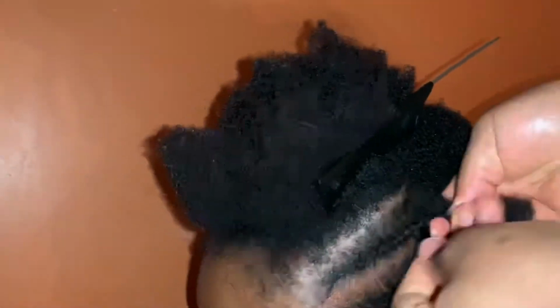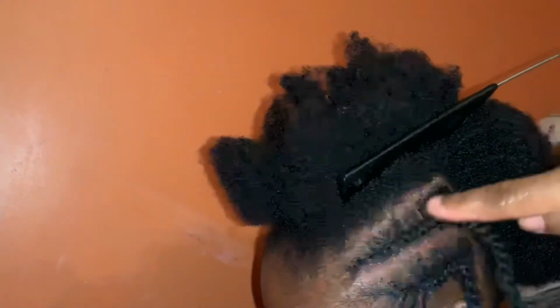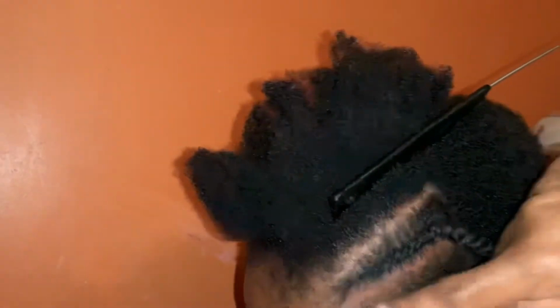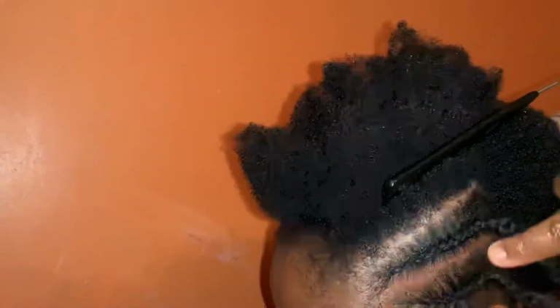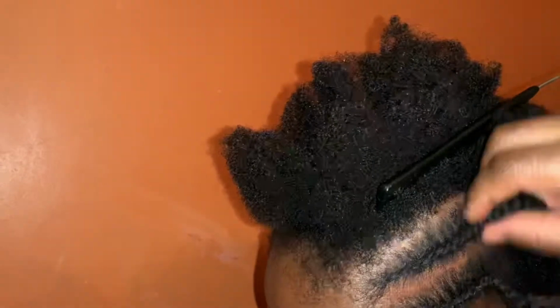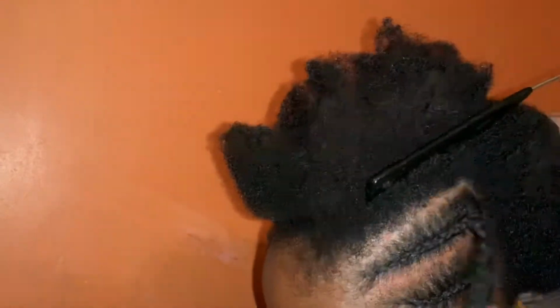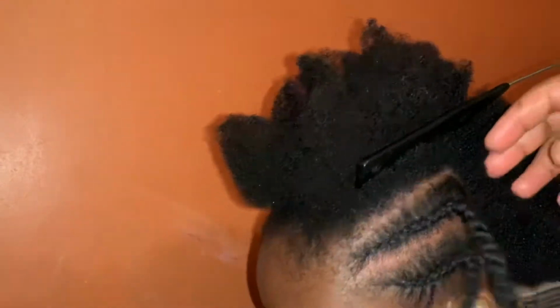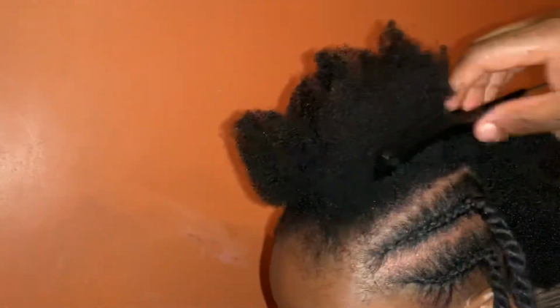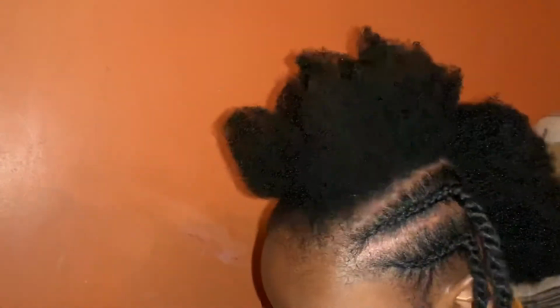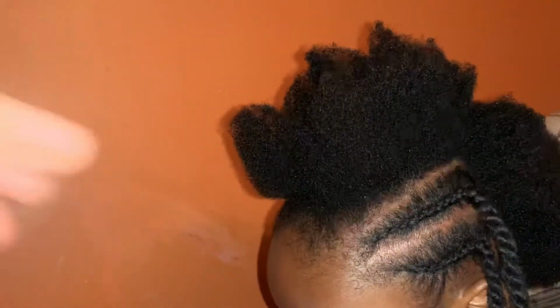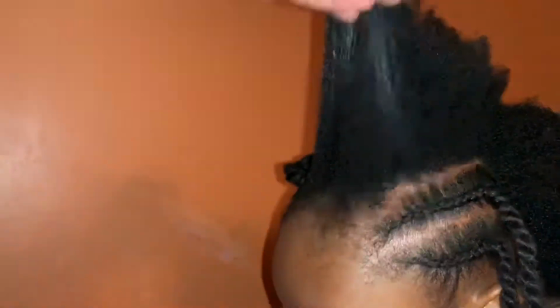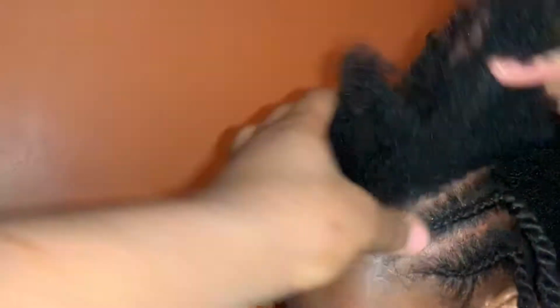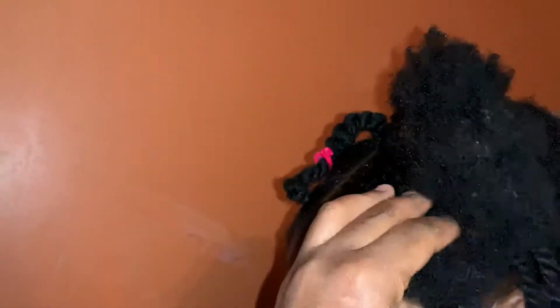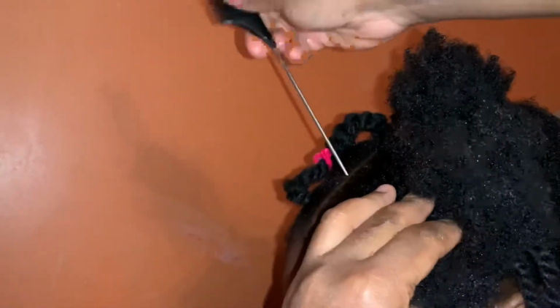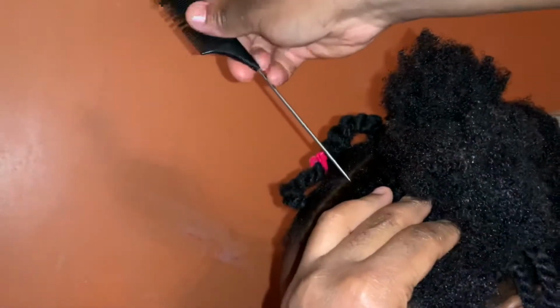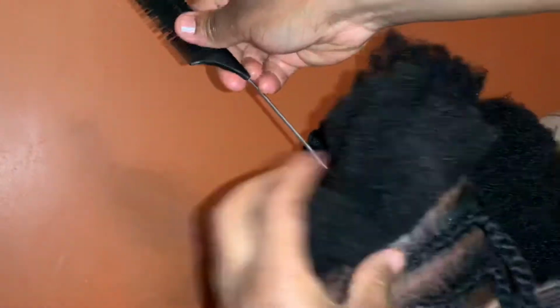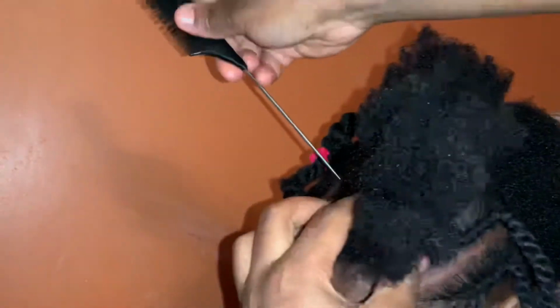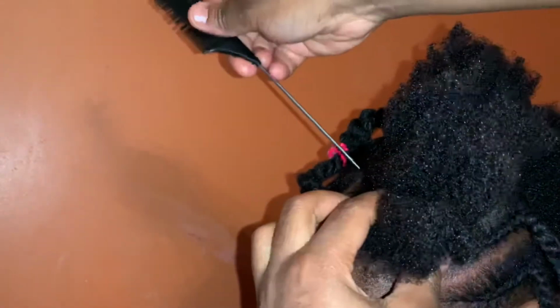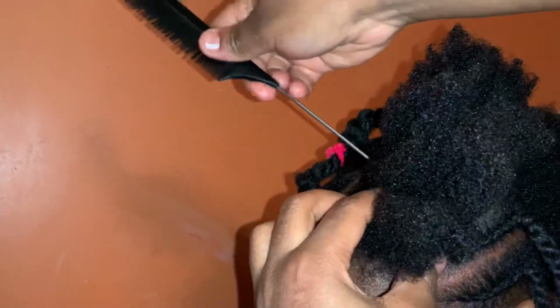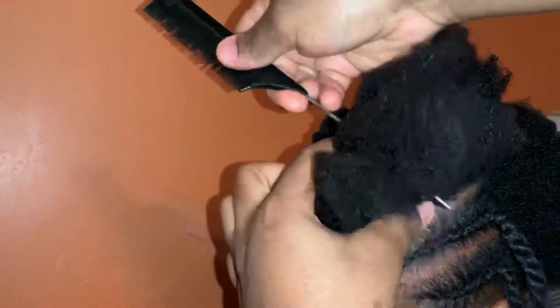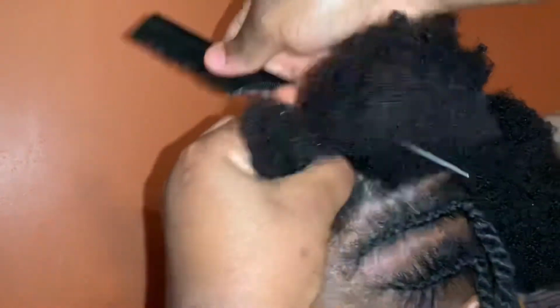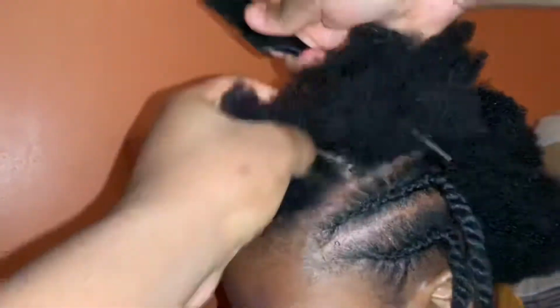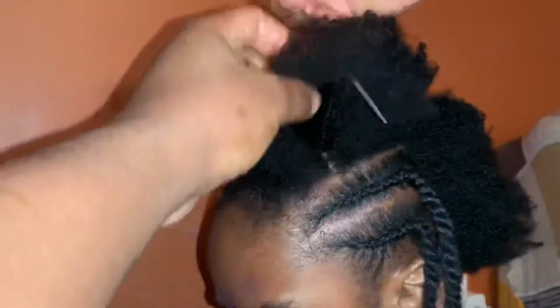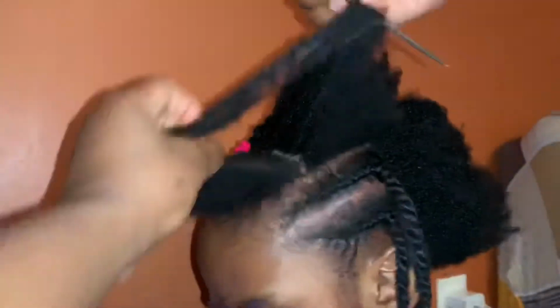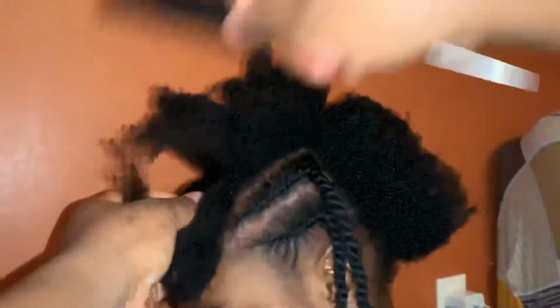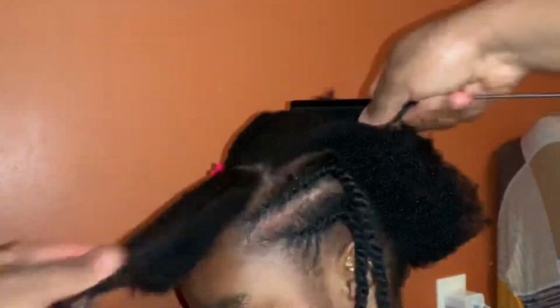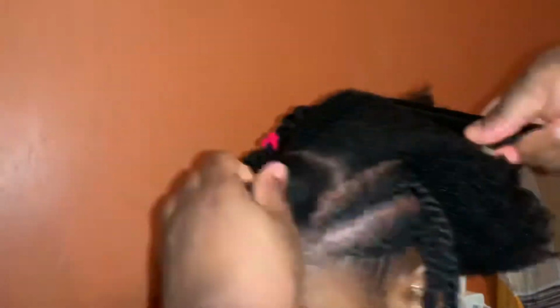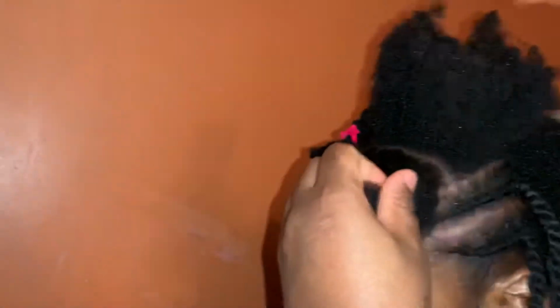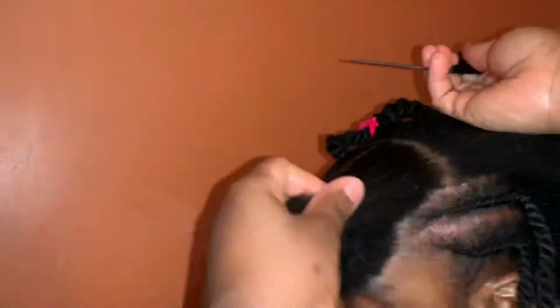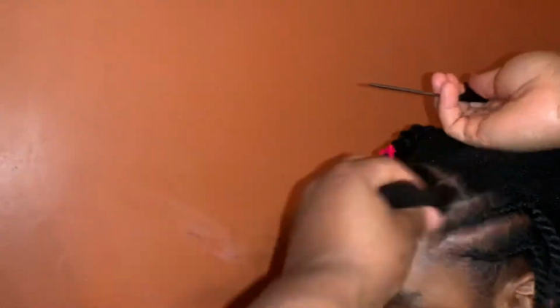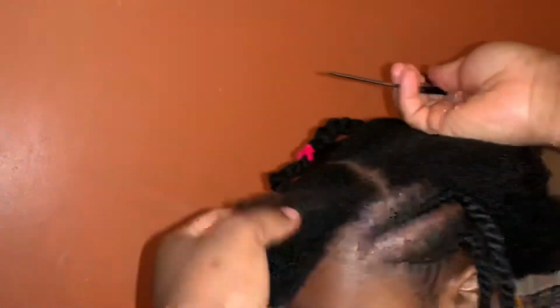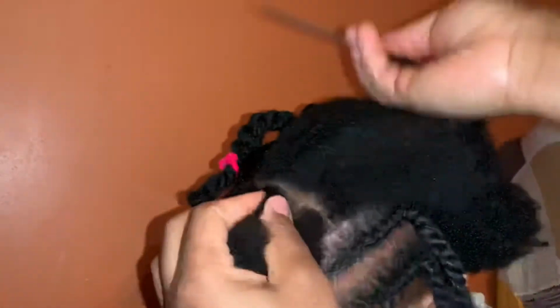After the cornrolls are done, I'll start to pattern the middle. I'll use the same pattern that was used on the other side so that they are even.